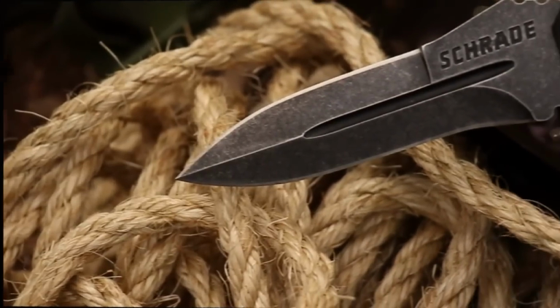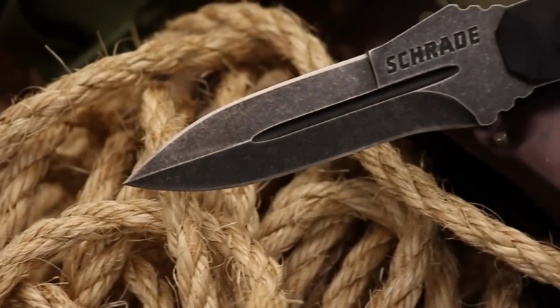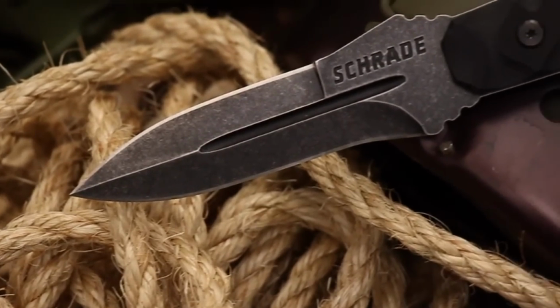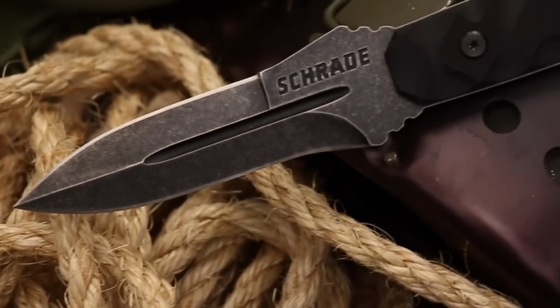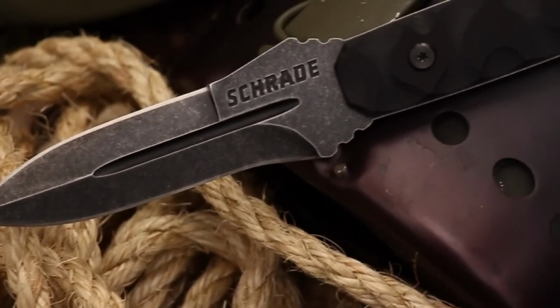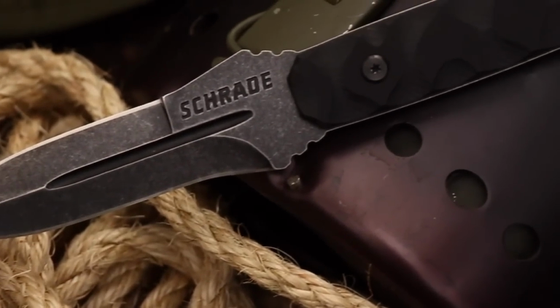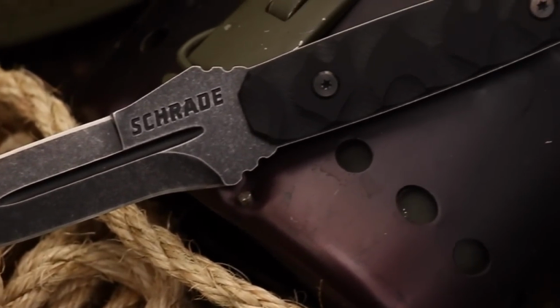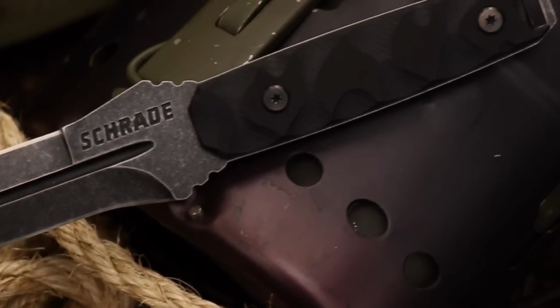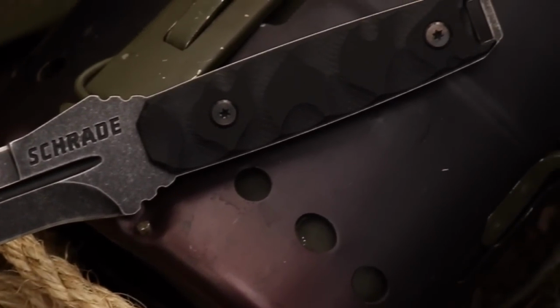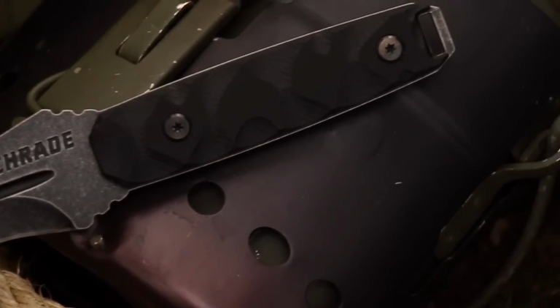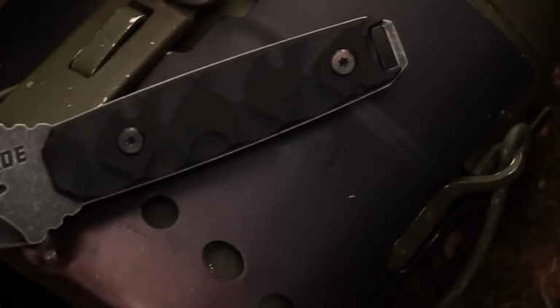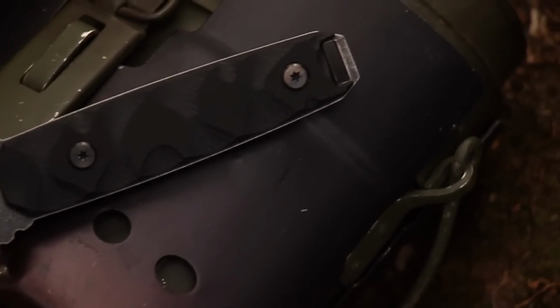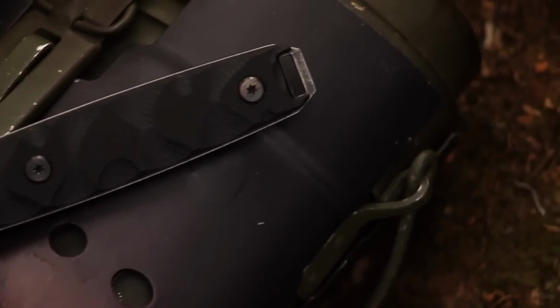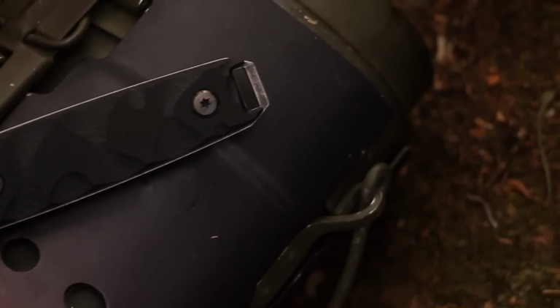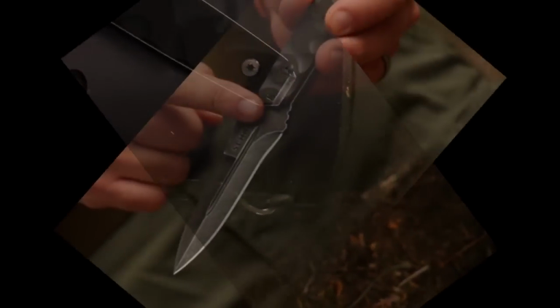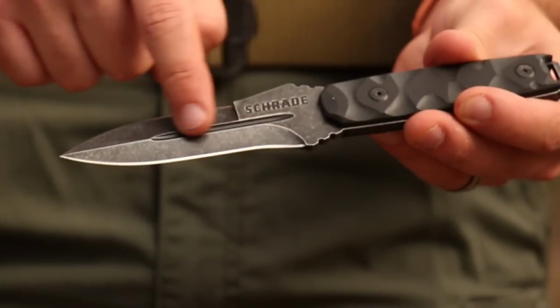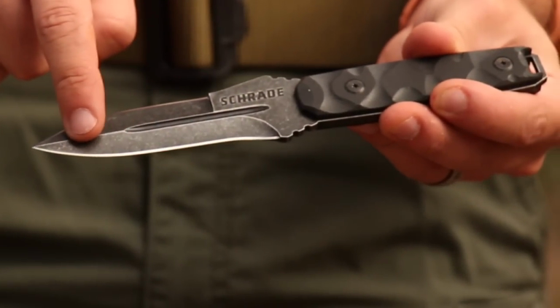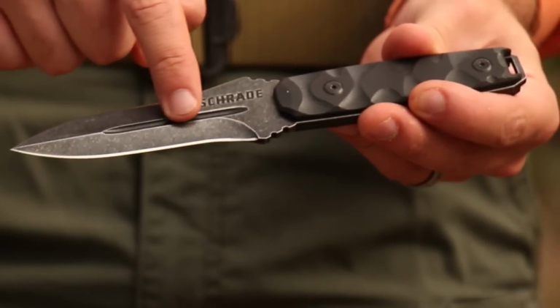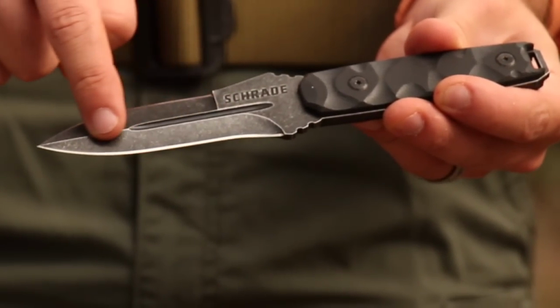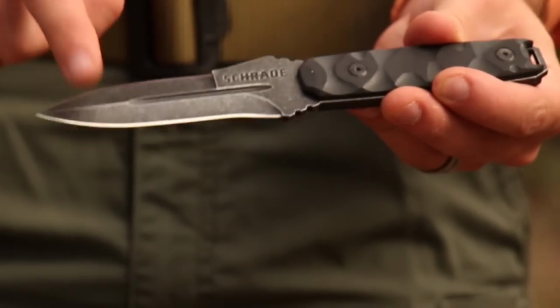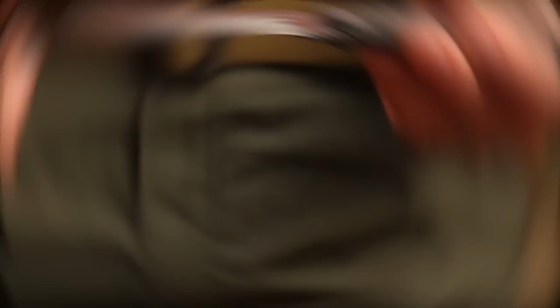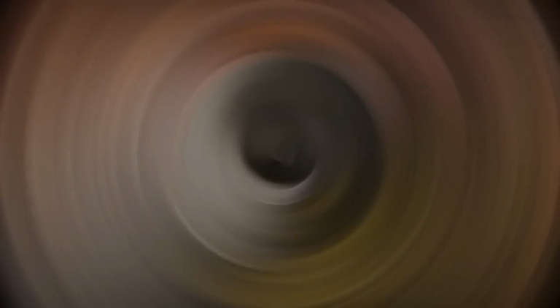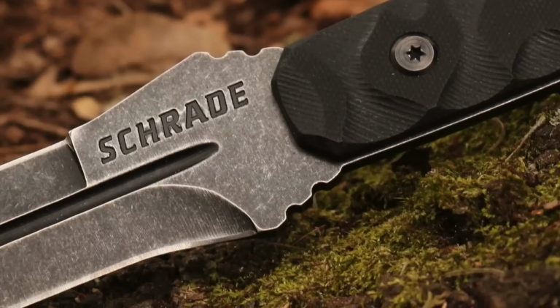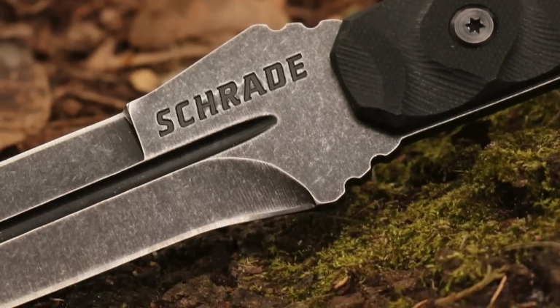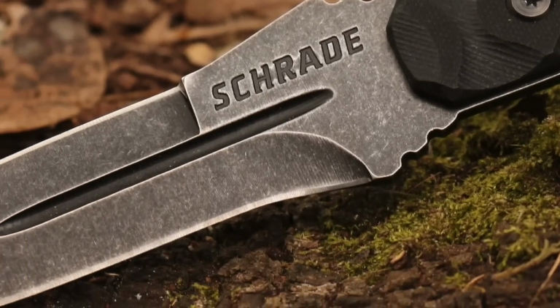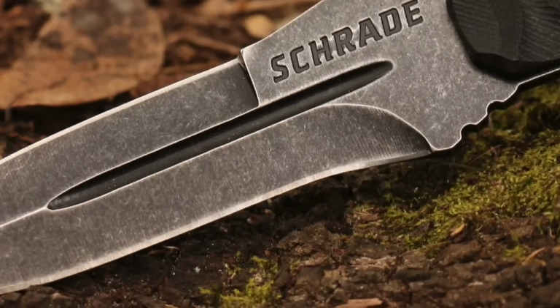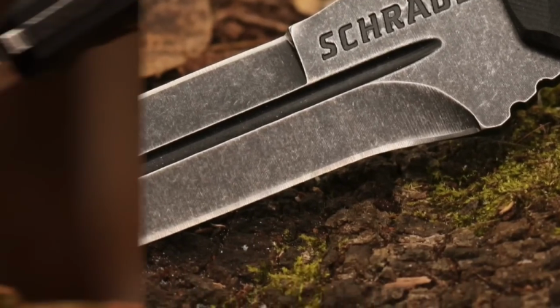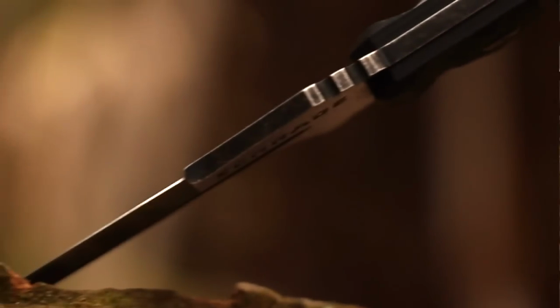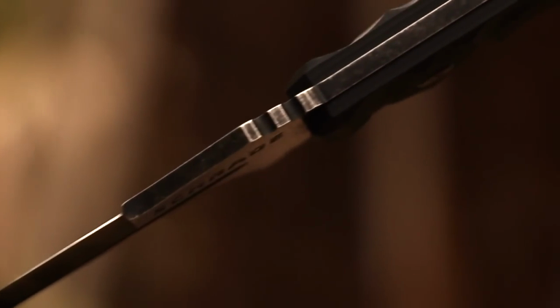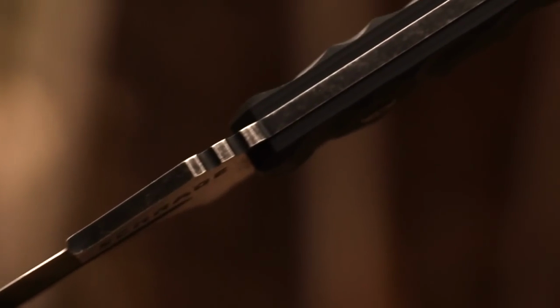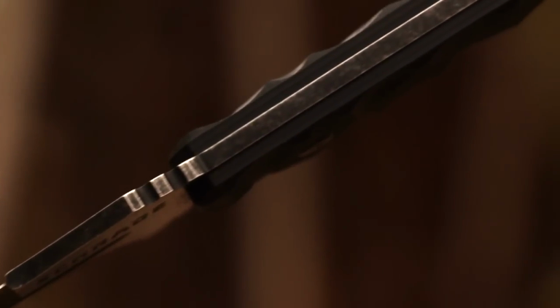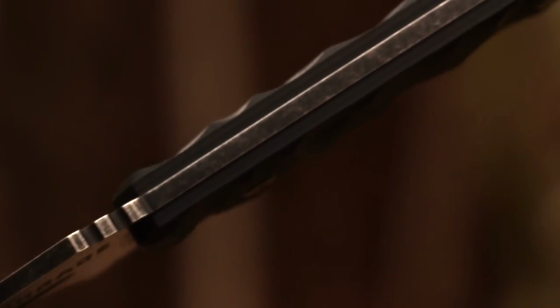Designed for outdoor enthusiasts, survival and tactical applications, the knife's 4.4-inch blood-groove blade is formed from a full-tang design.